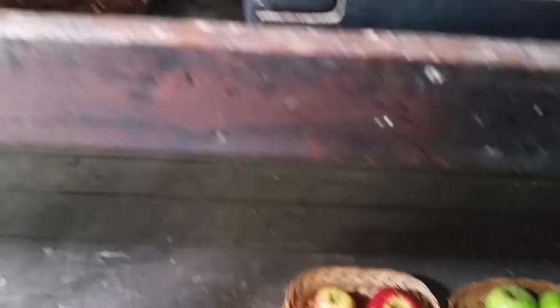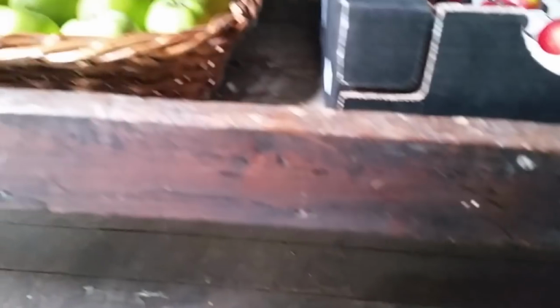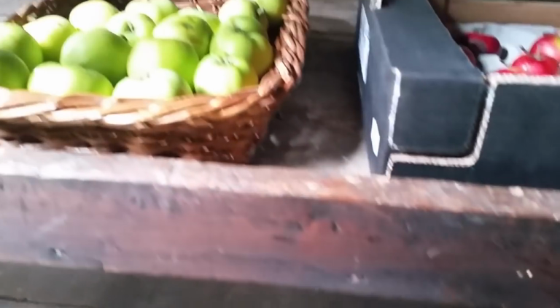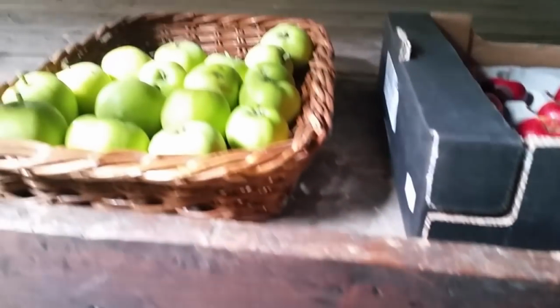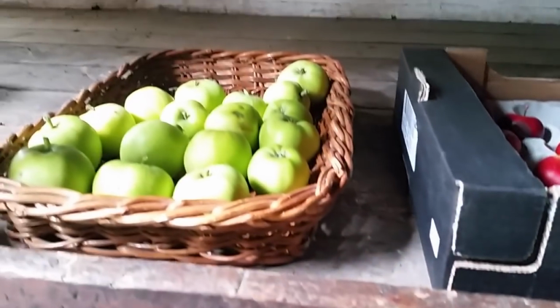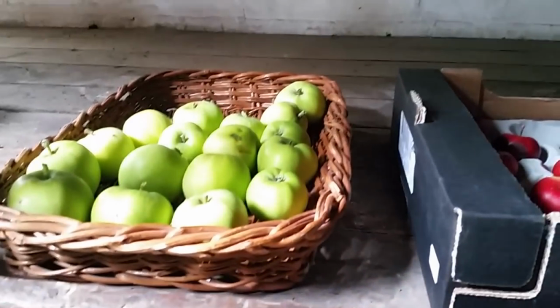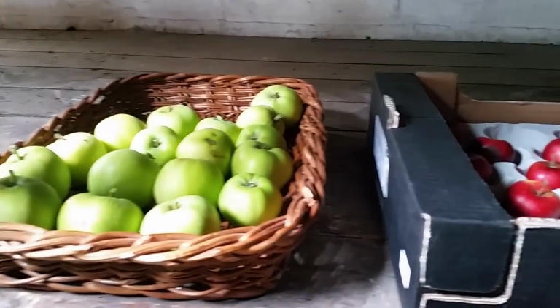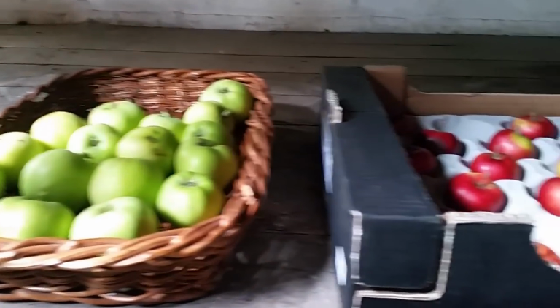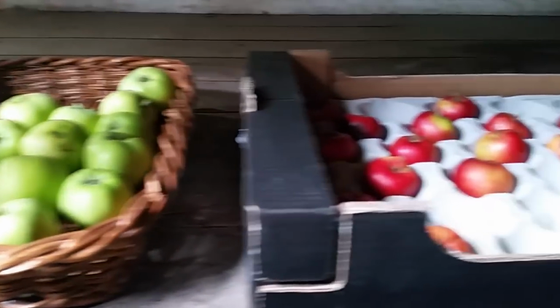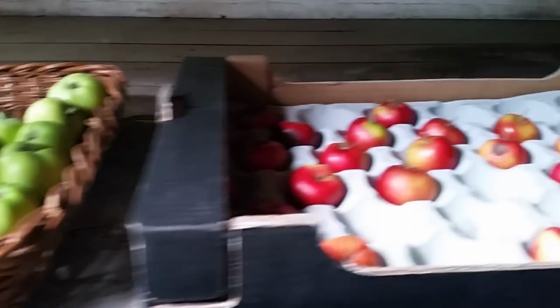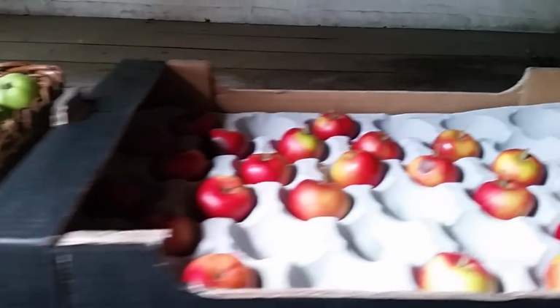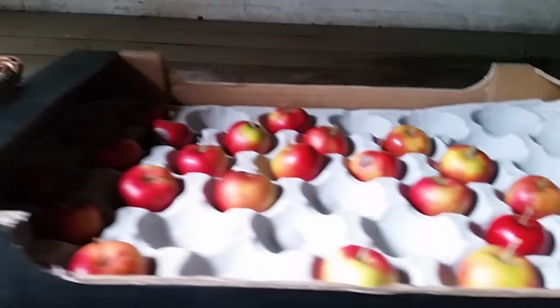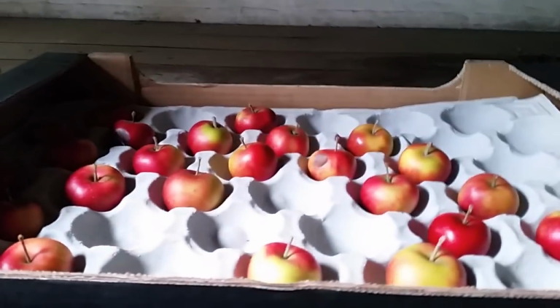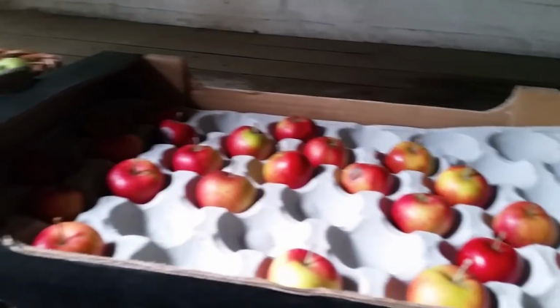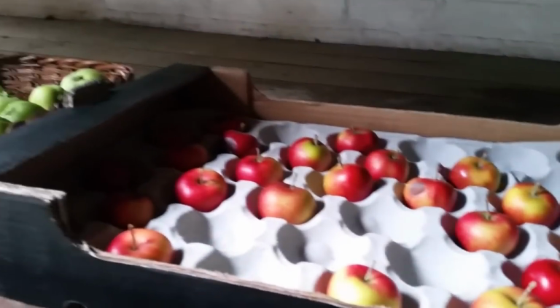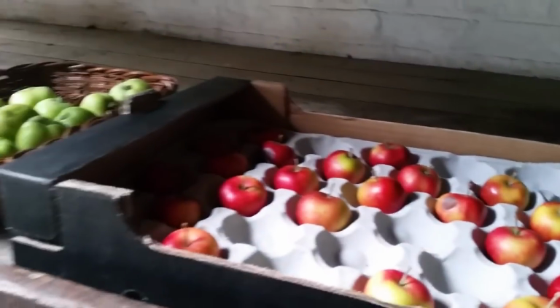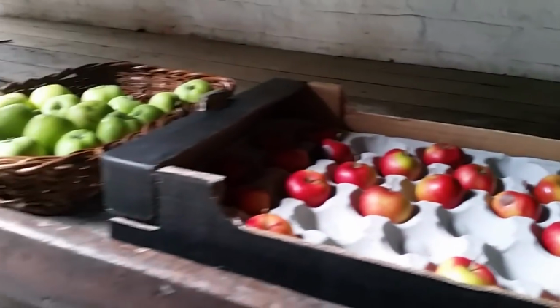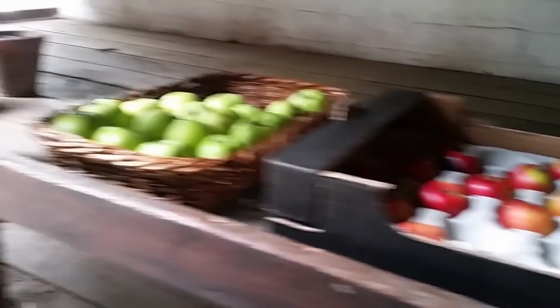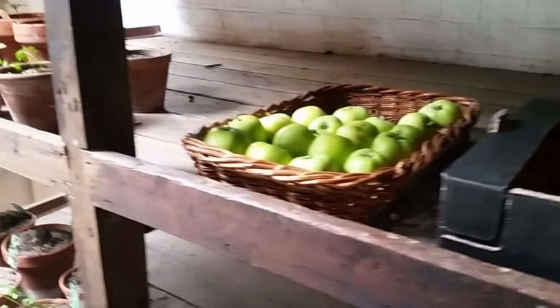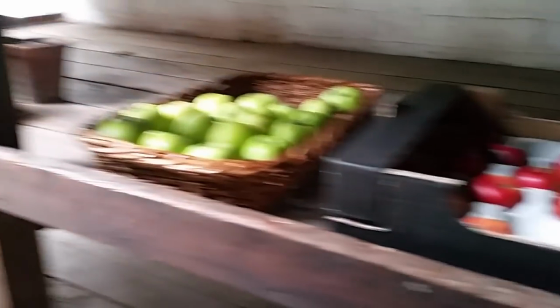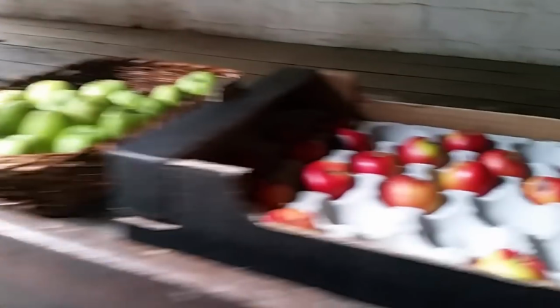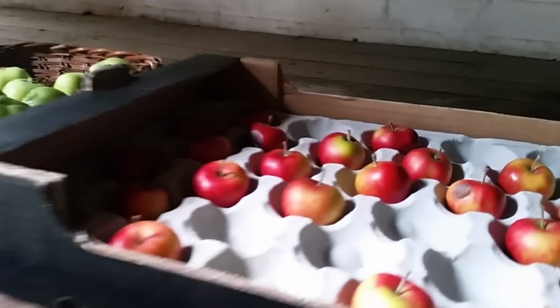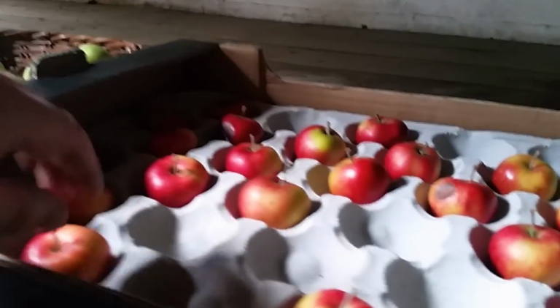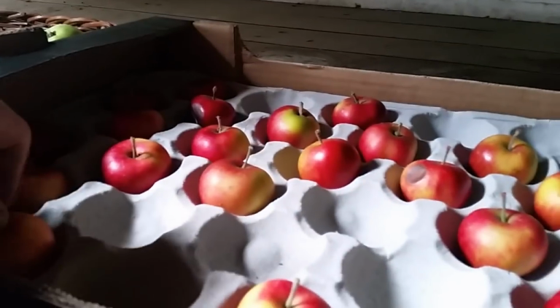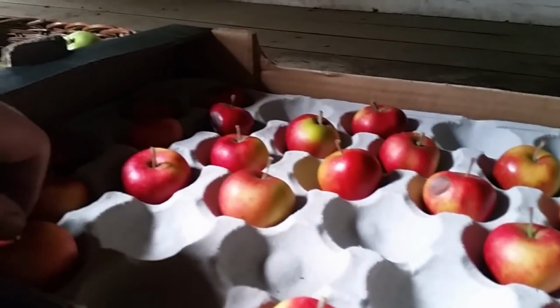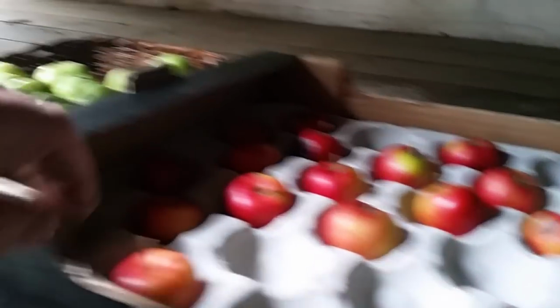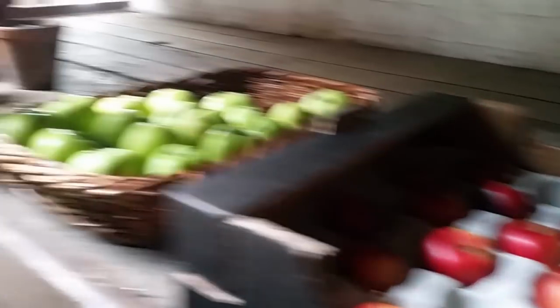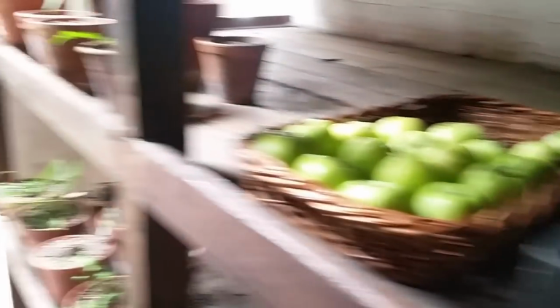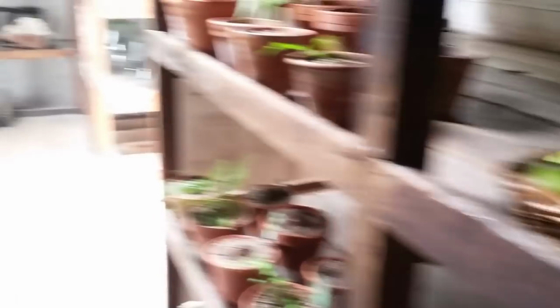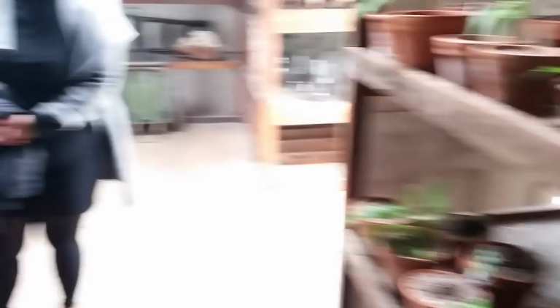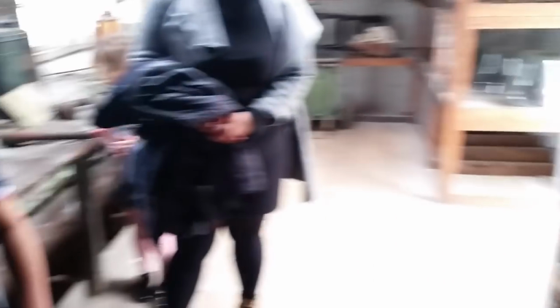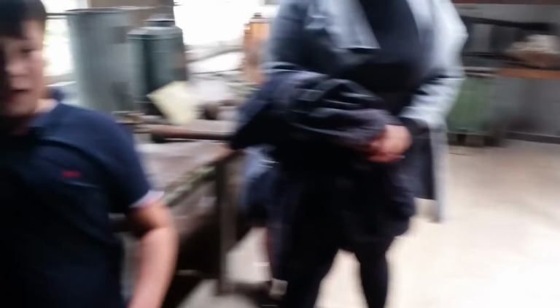Anybody feeling hungry? Are they real? These are real, I'm sure they are. Yeah, they are. They're all in stock.